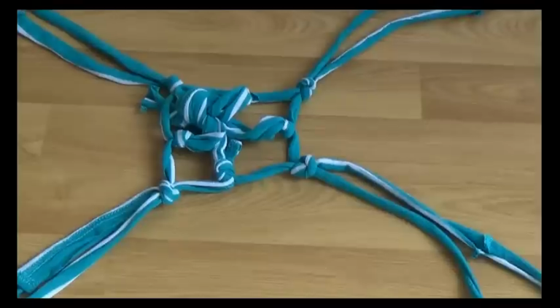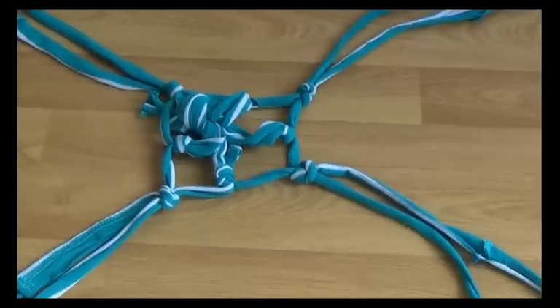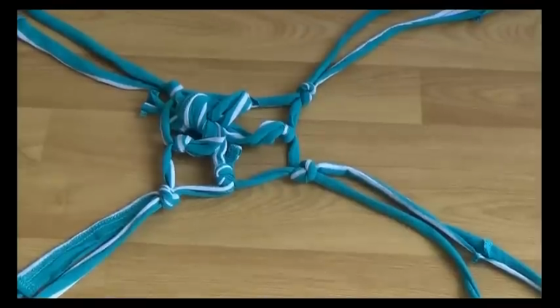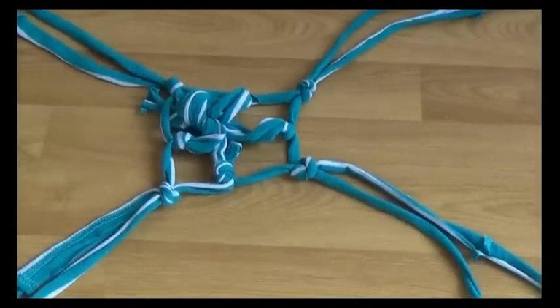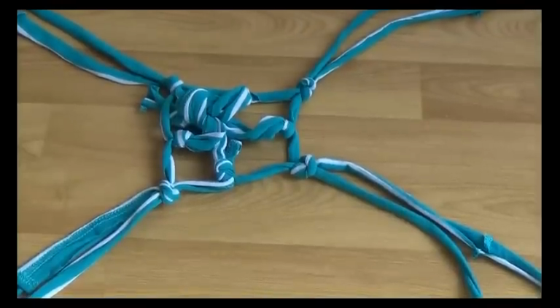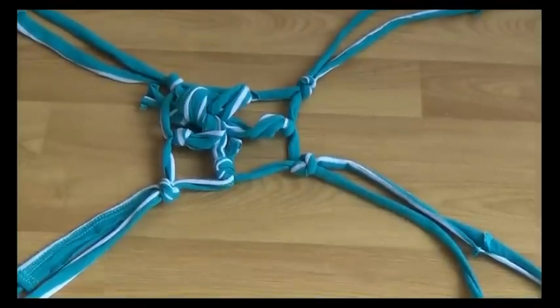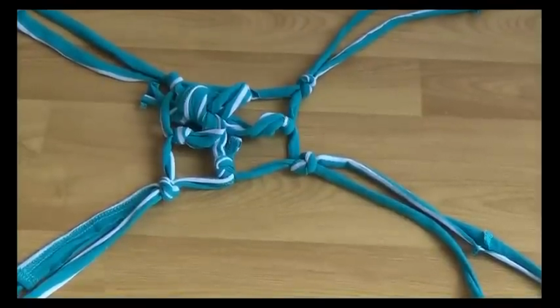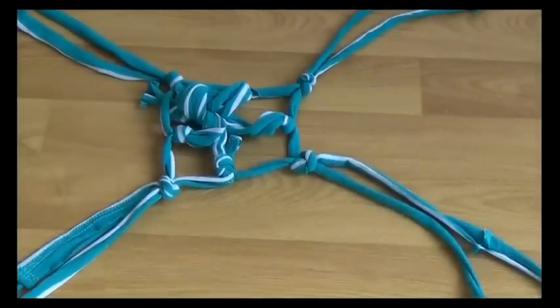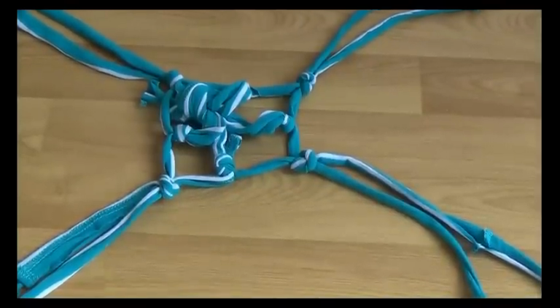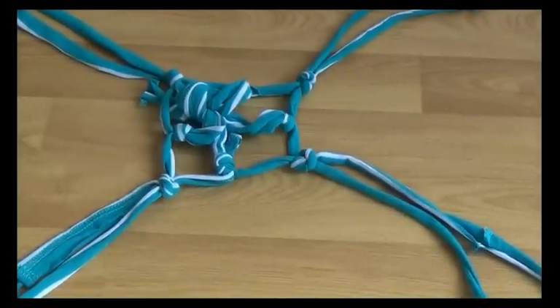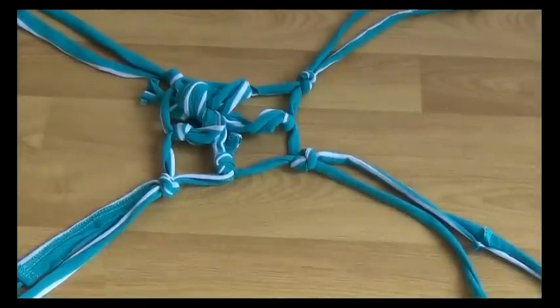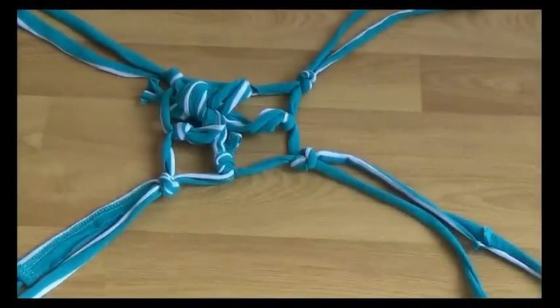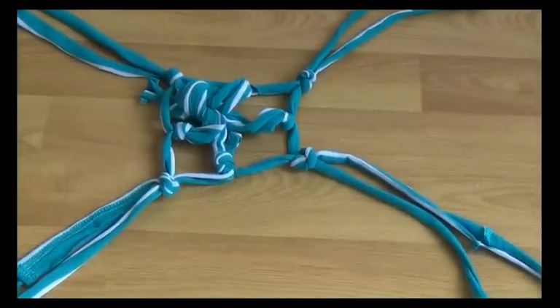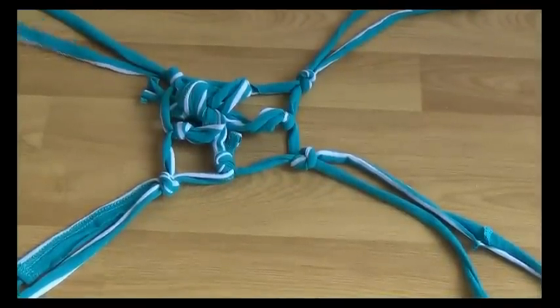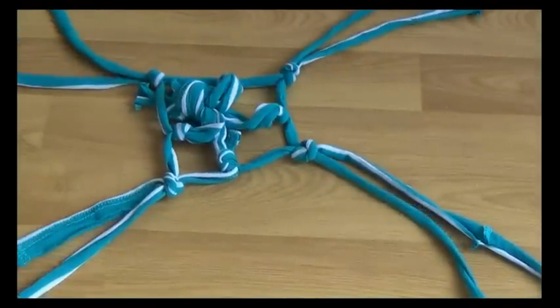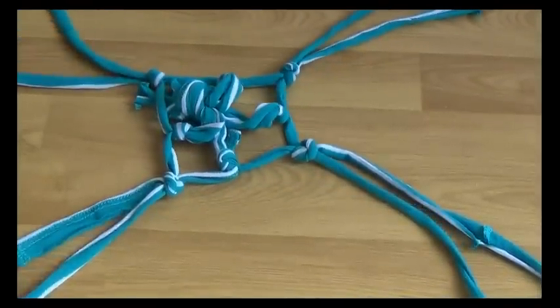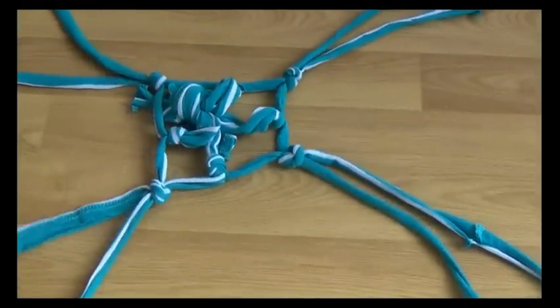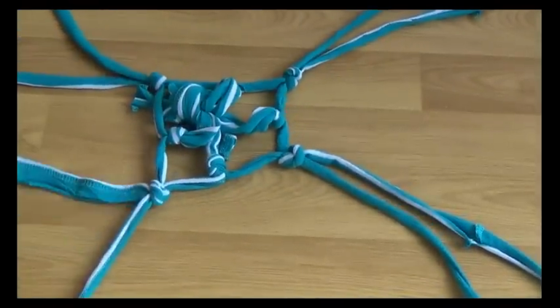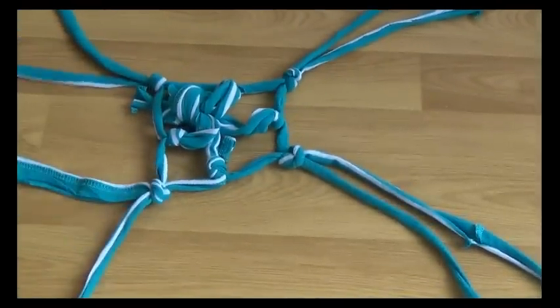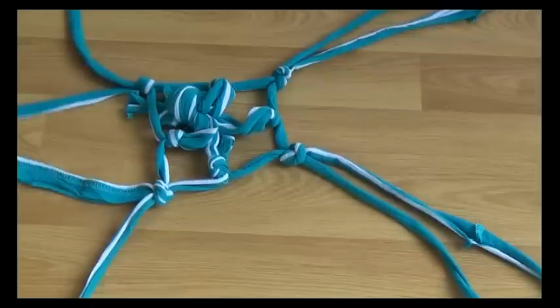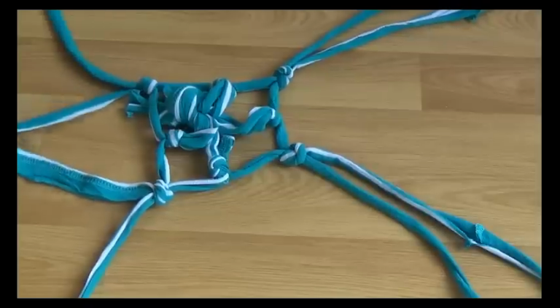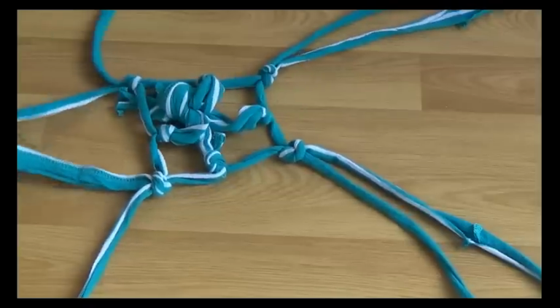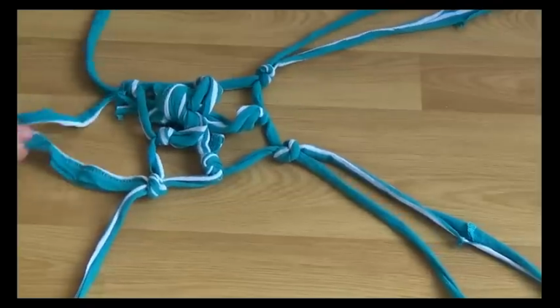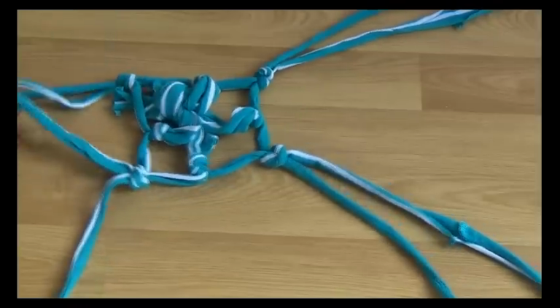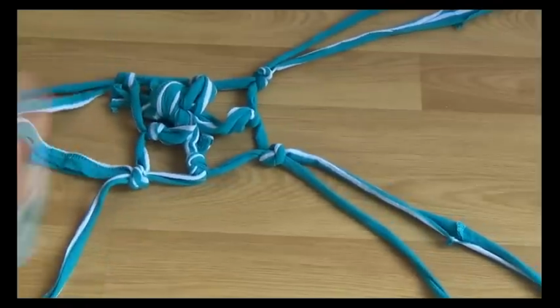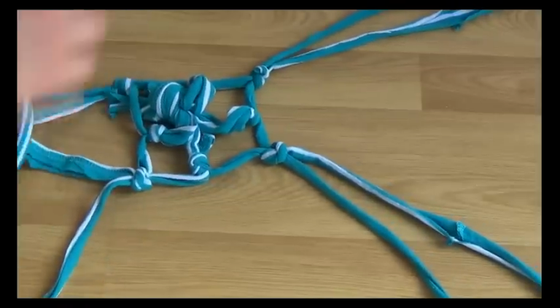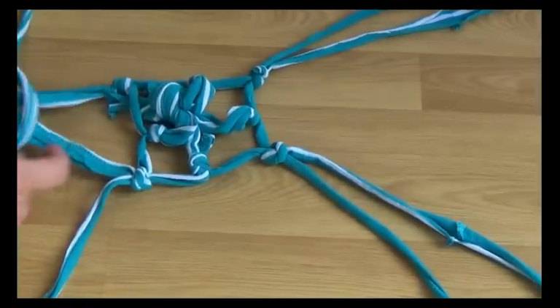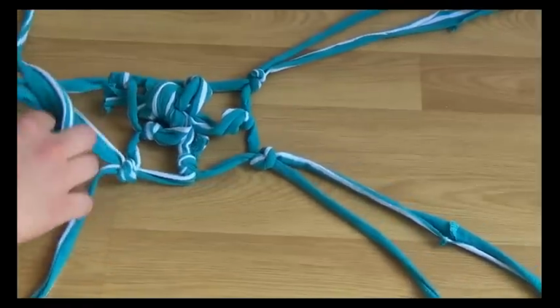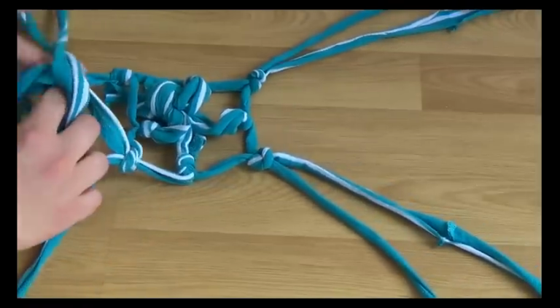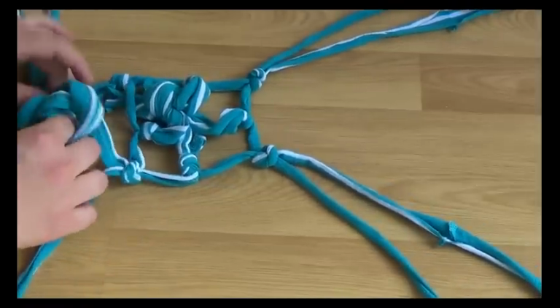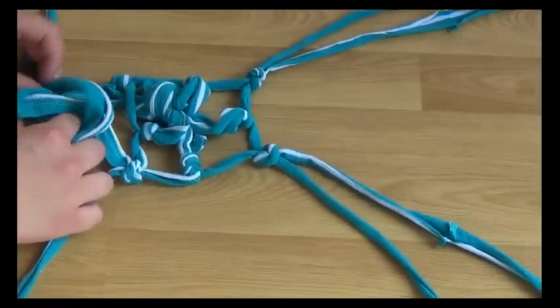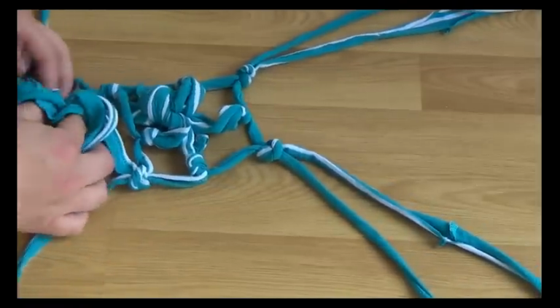You want to continue this exact same process until it fits your pot. So you want to again separate them and join them to the next one and tie it. From my pot, I'm just going to do this one more time.